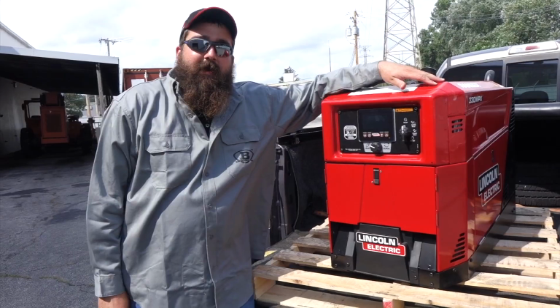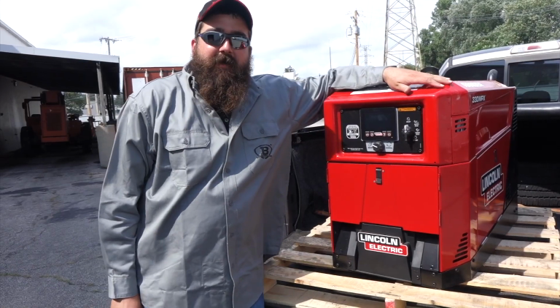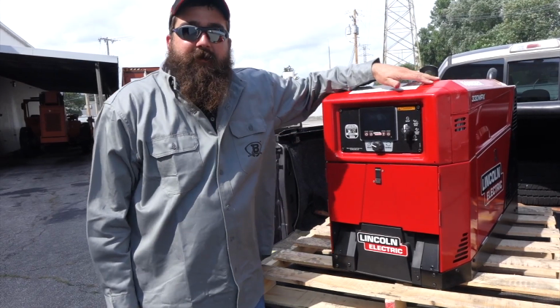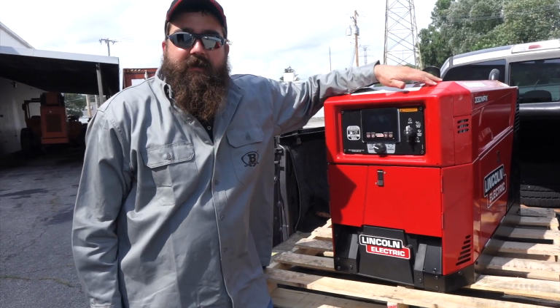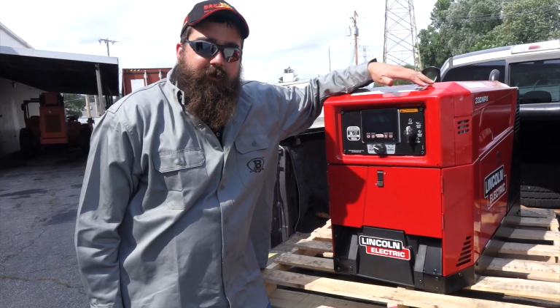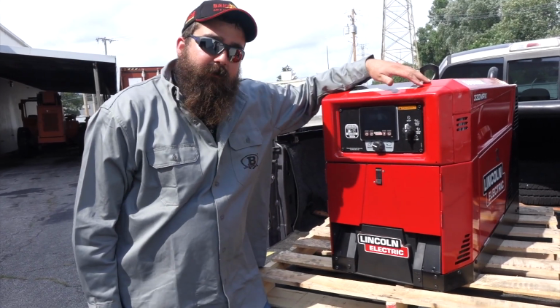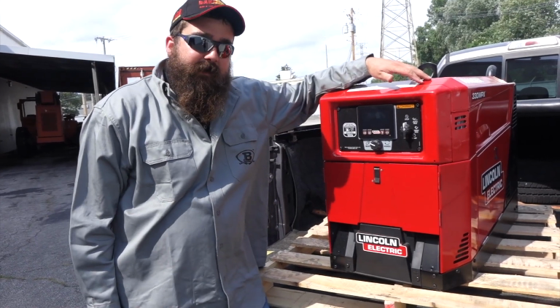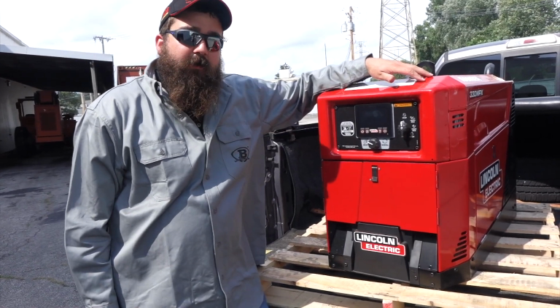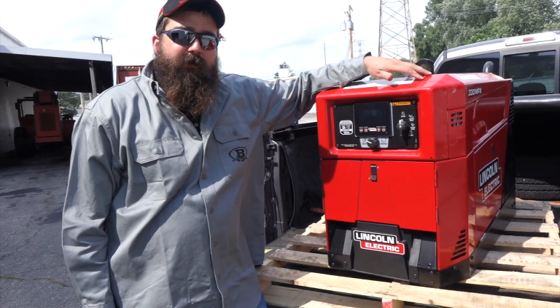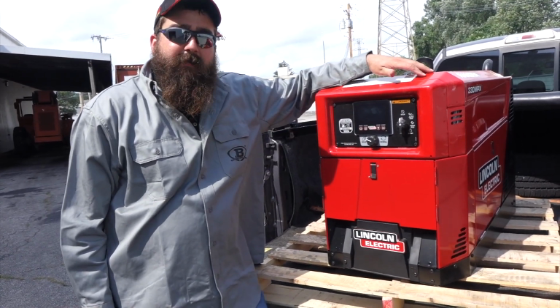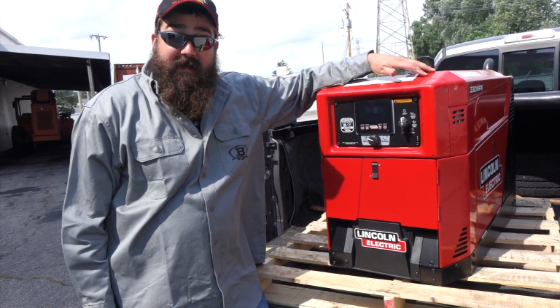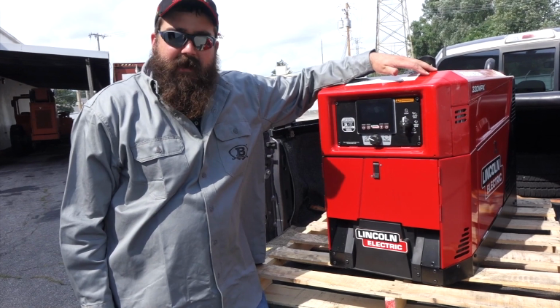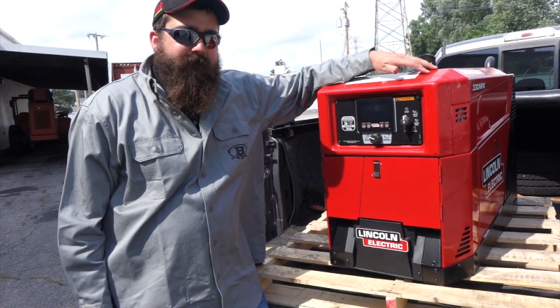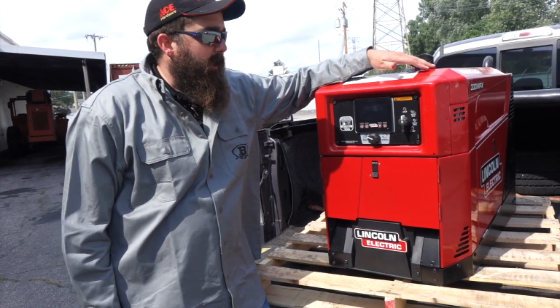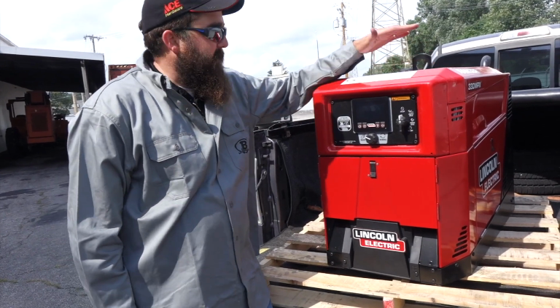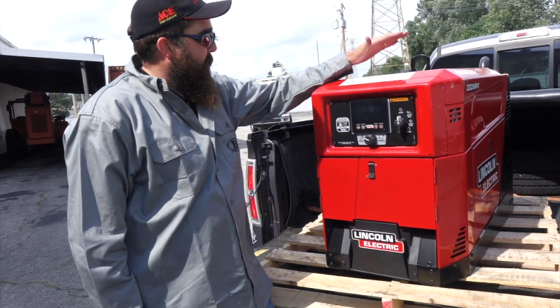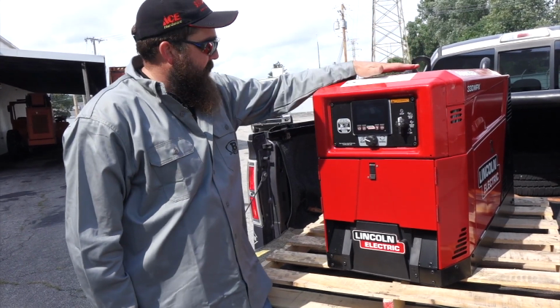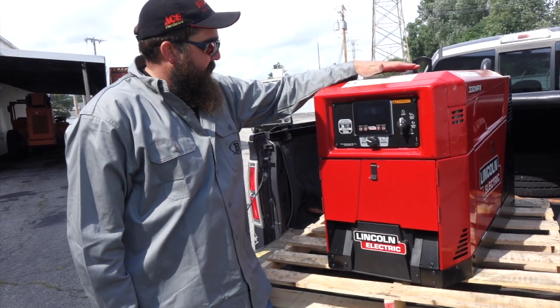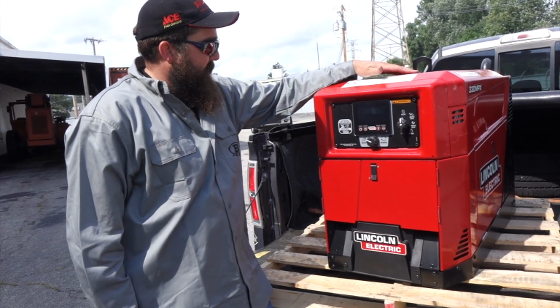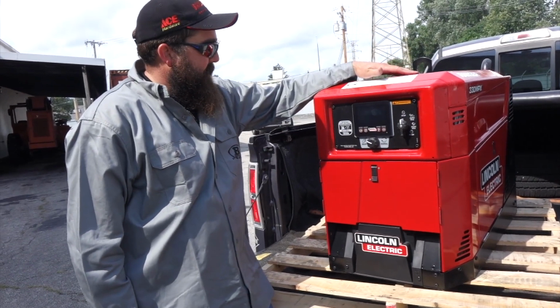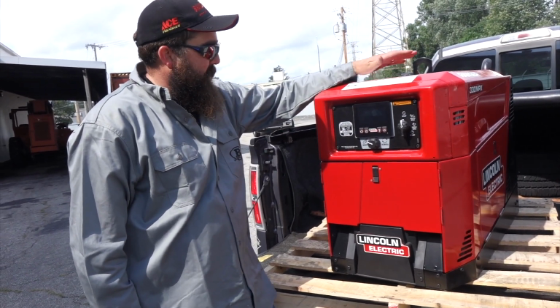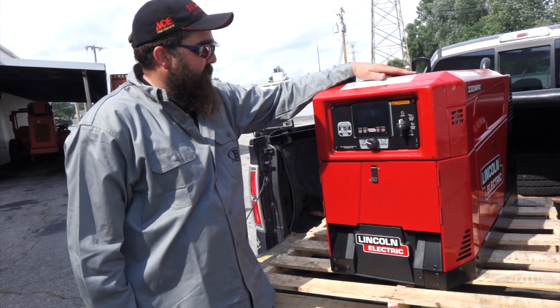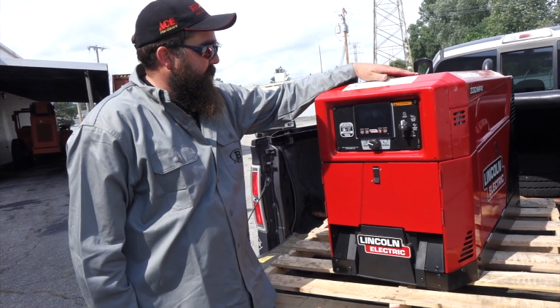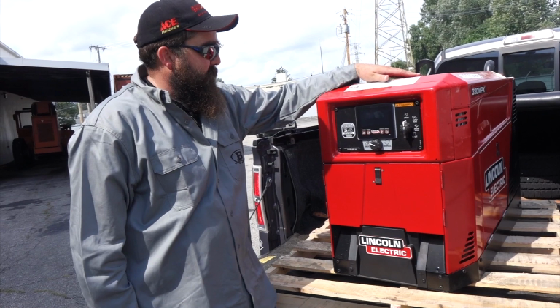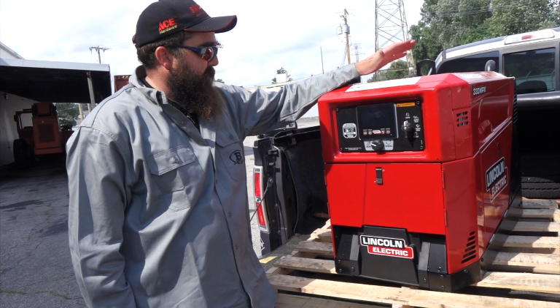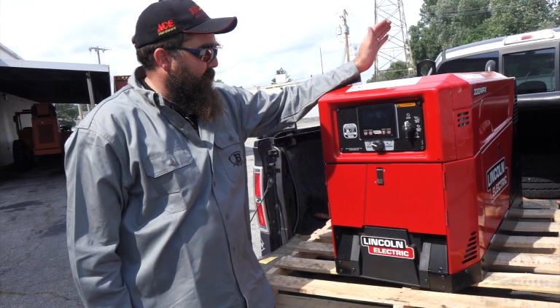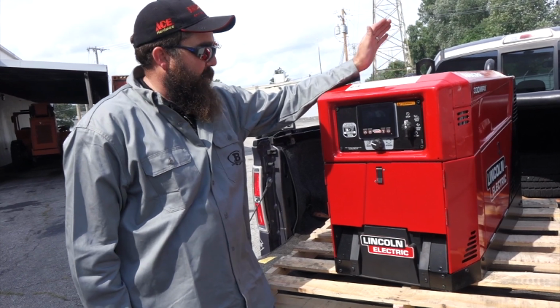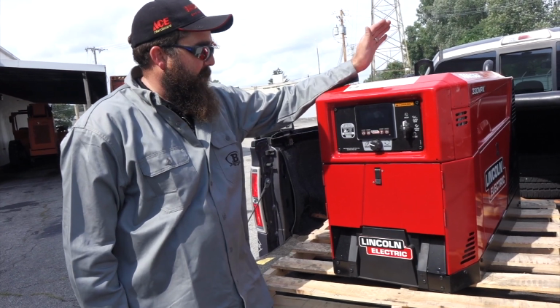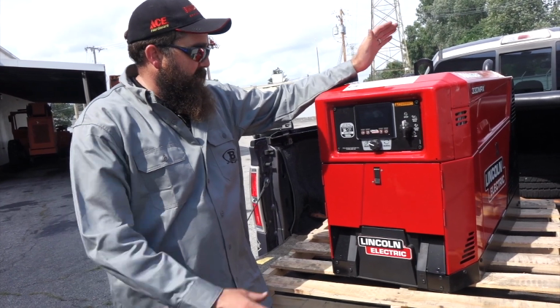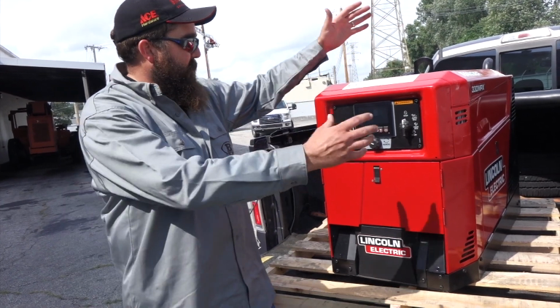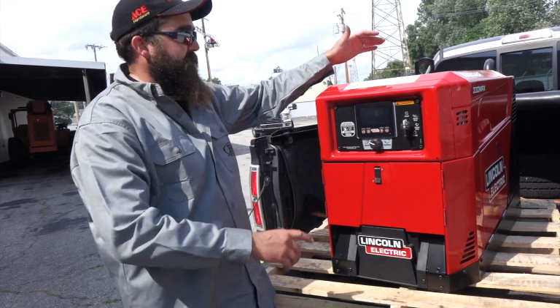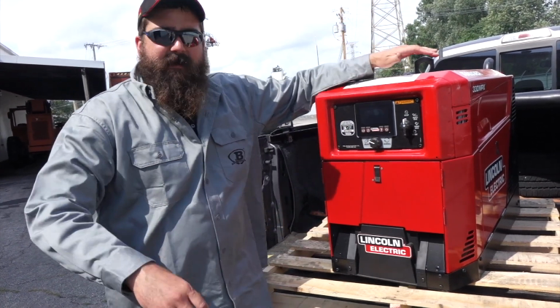Hi, I'm Andrew with Bakers Gas and we're here today with Lincoln's all-new 330 MPX EFI model. I picked this up from a buddy — he brought it in the back of his truck here for some service, but we're going to go over some of the features on this EFI.